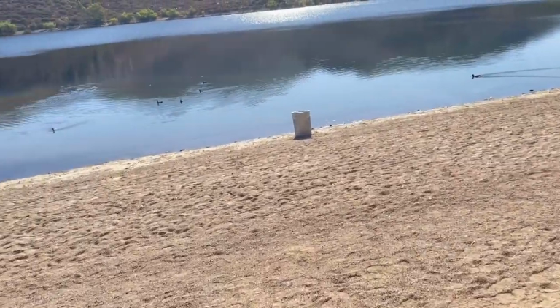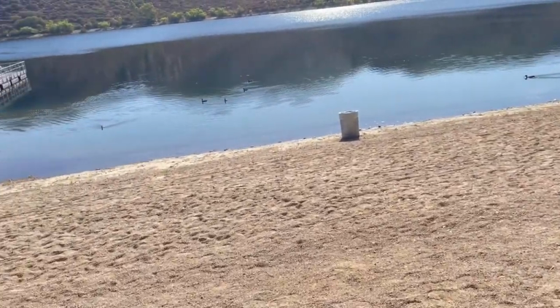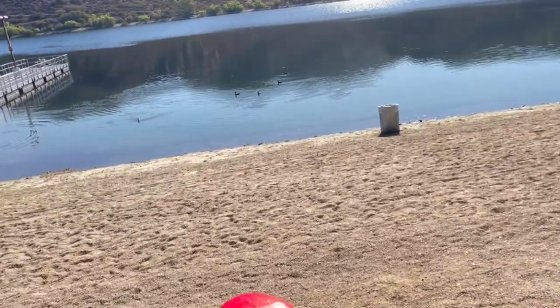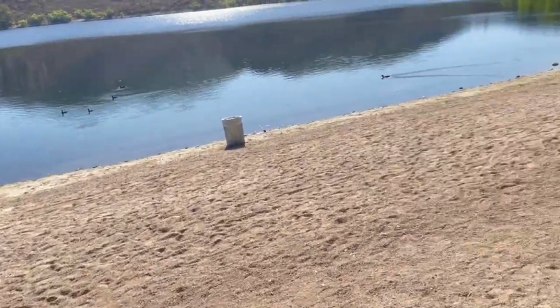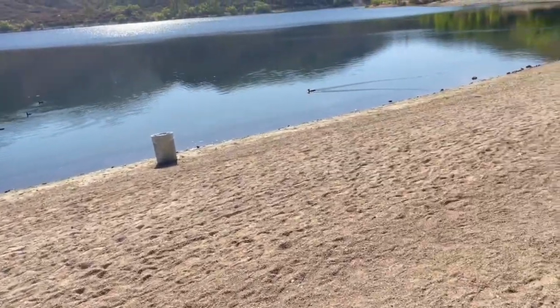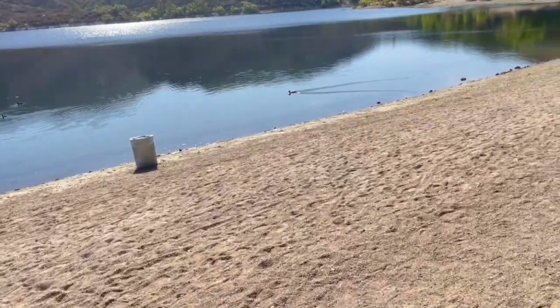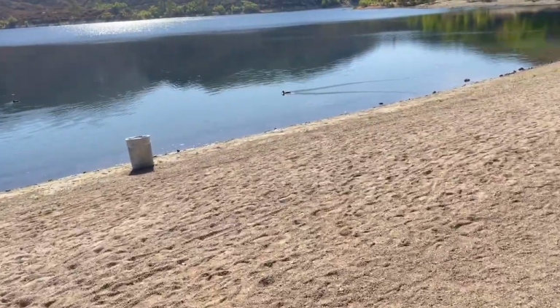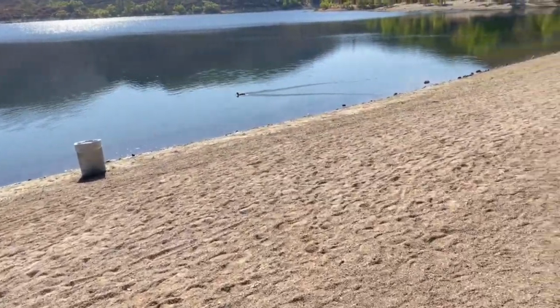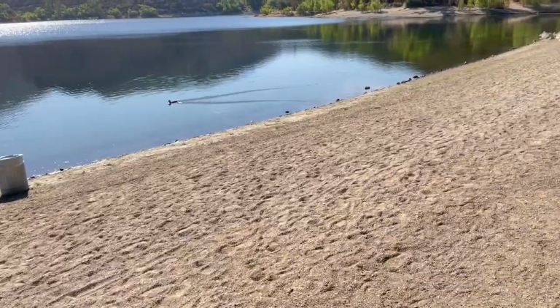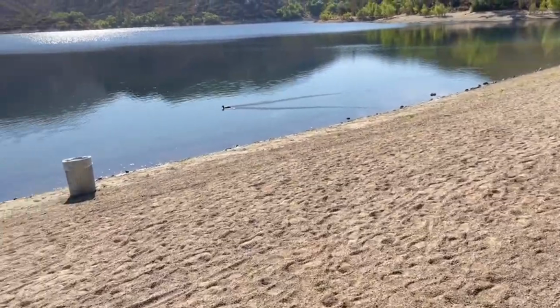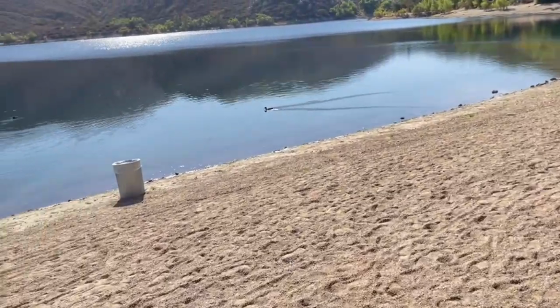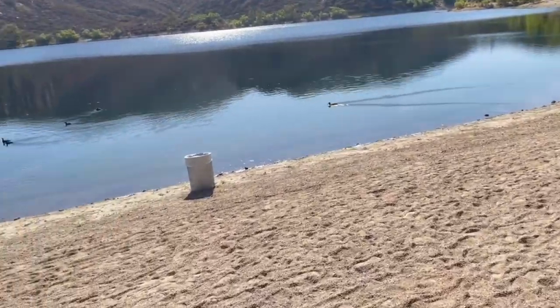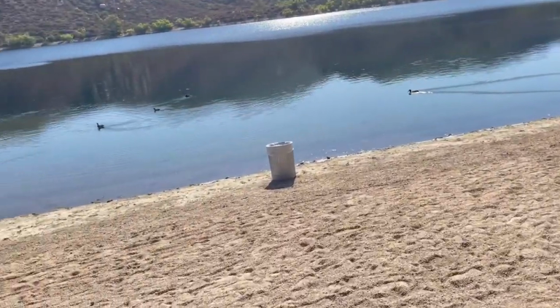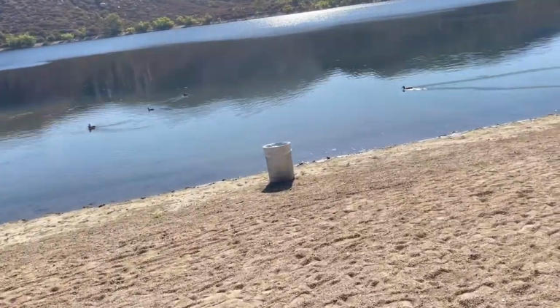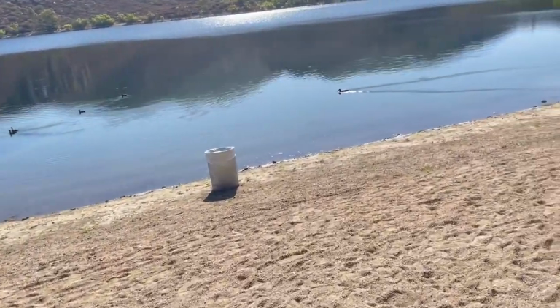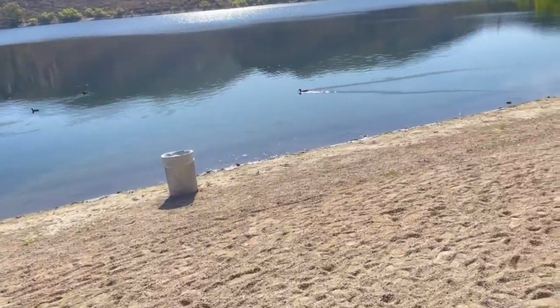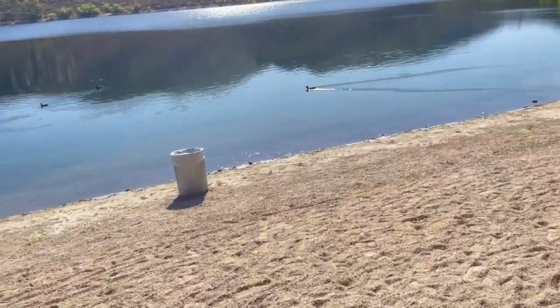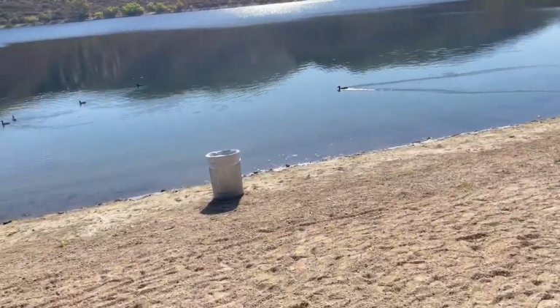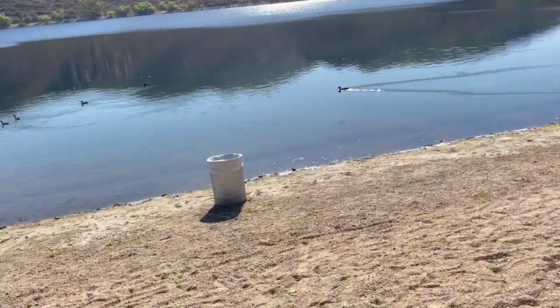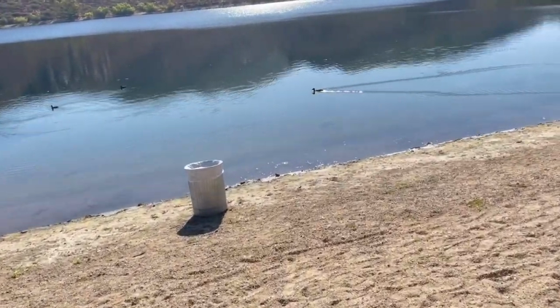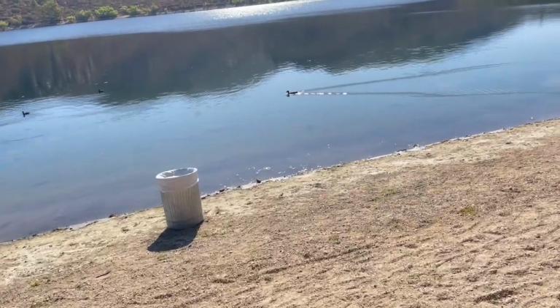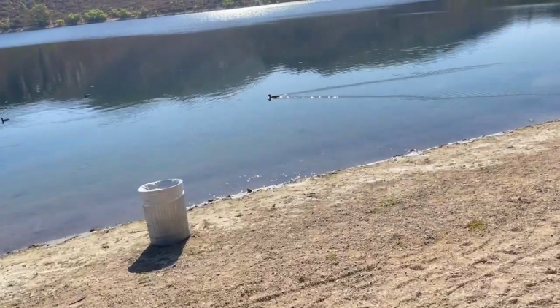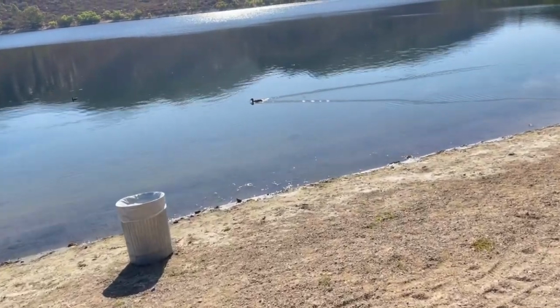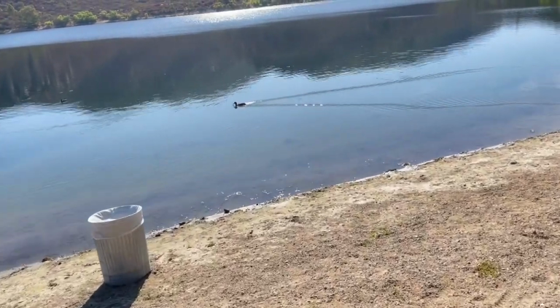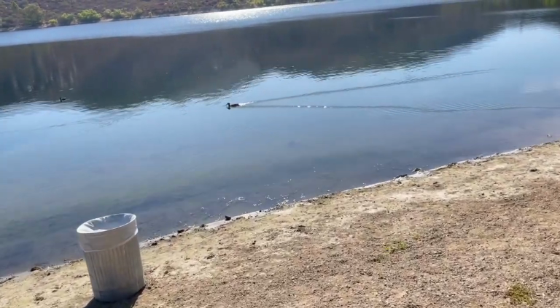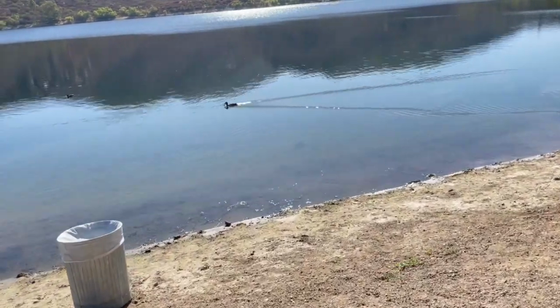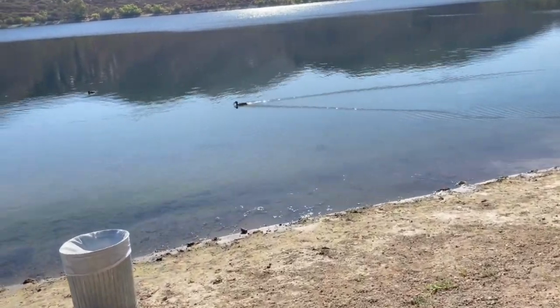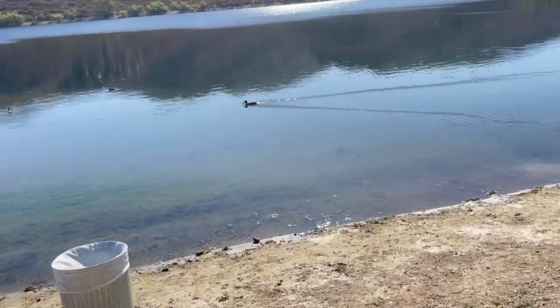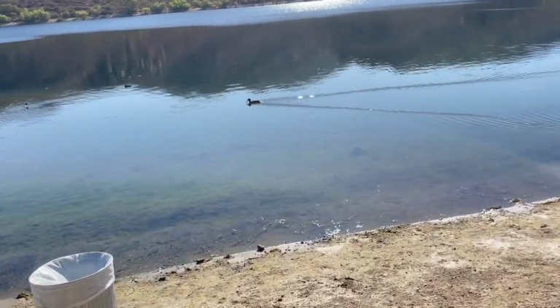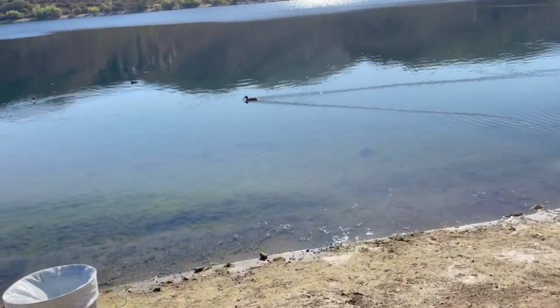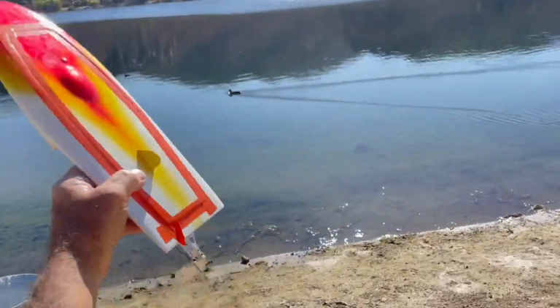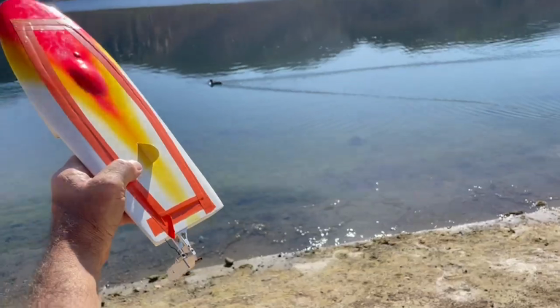It looks like we have a bunch of baby mallards and this might be mom coming in to ride herd over the kids, because you don't want to mess with that.